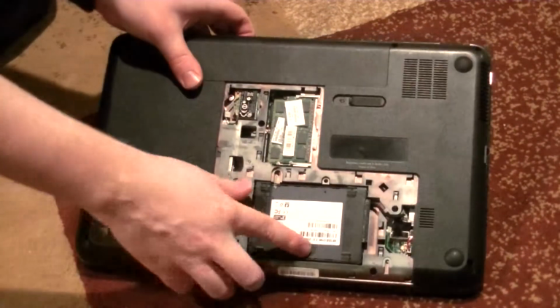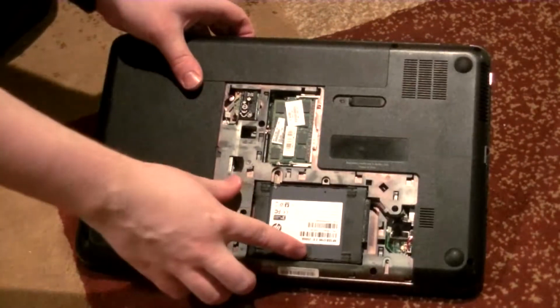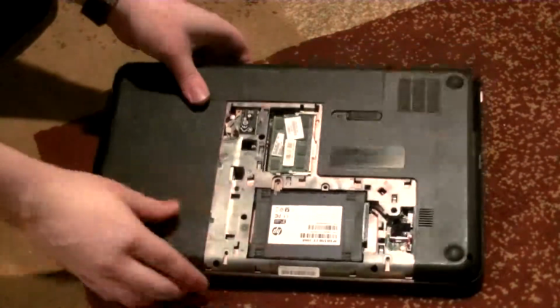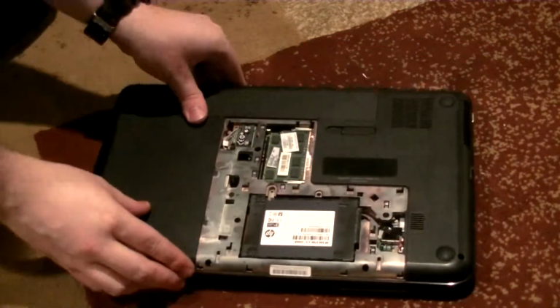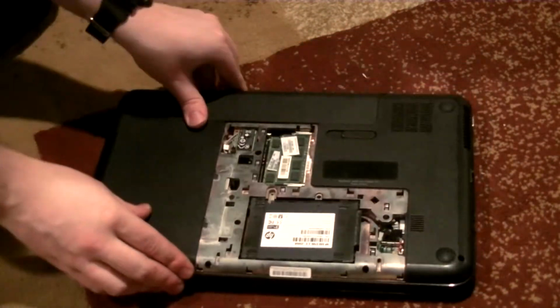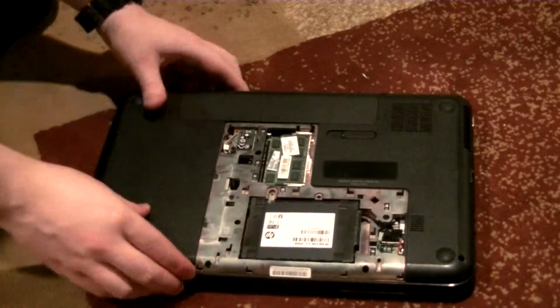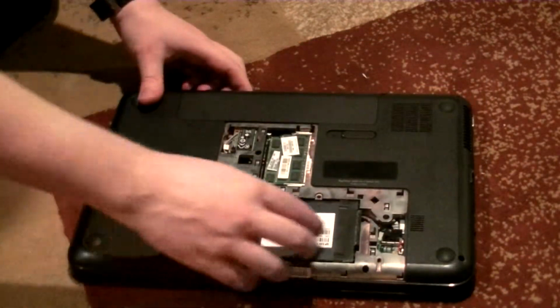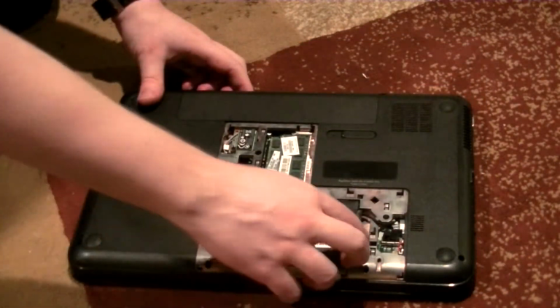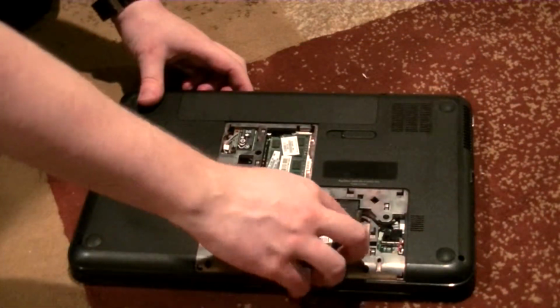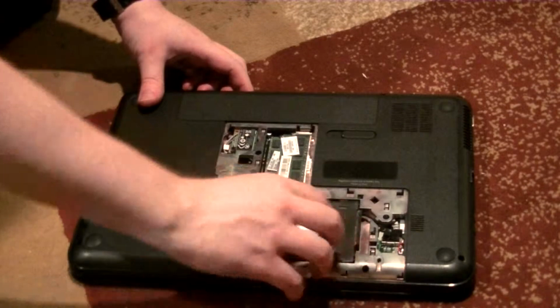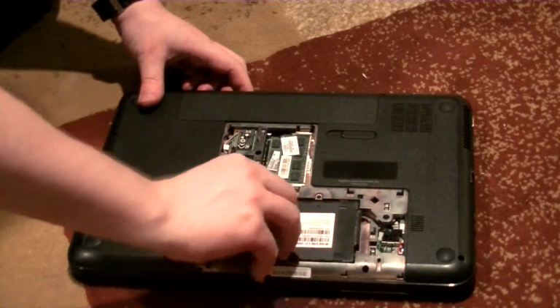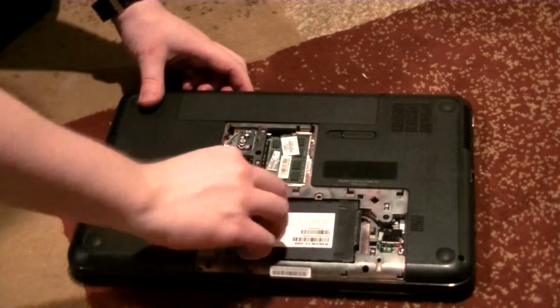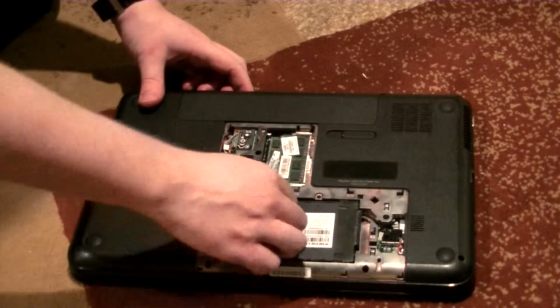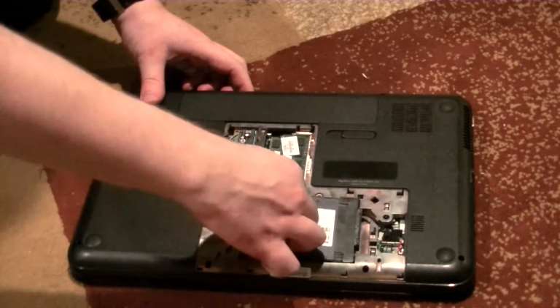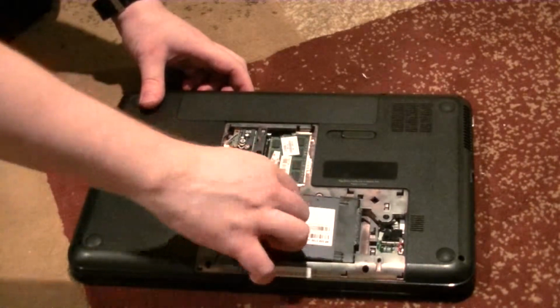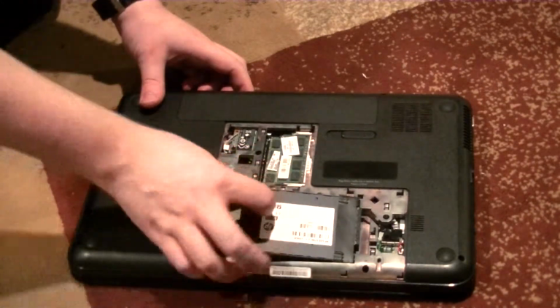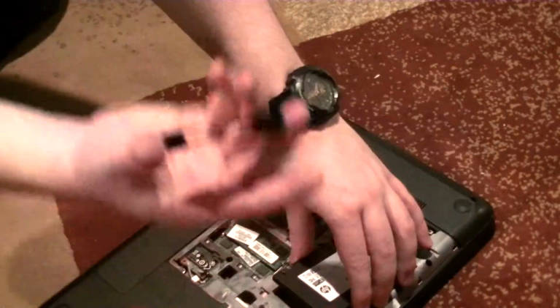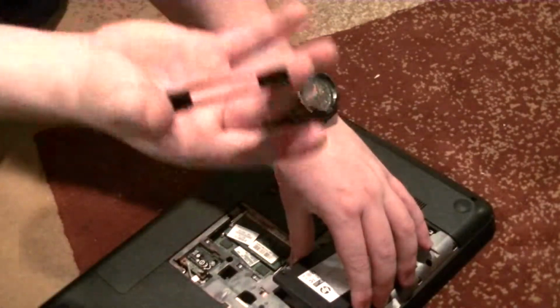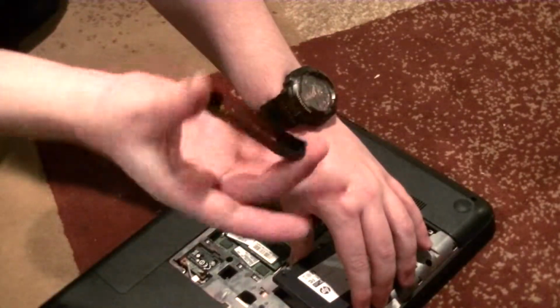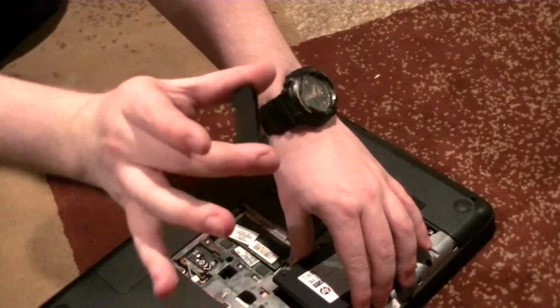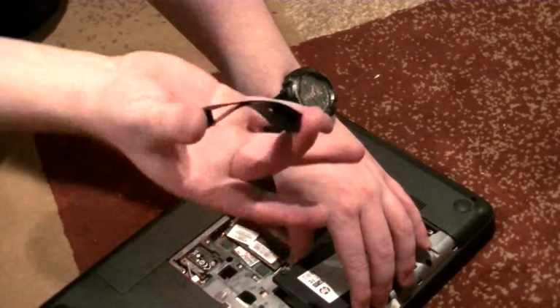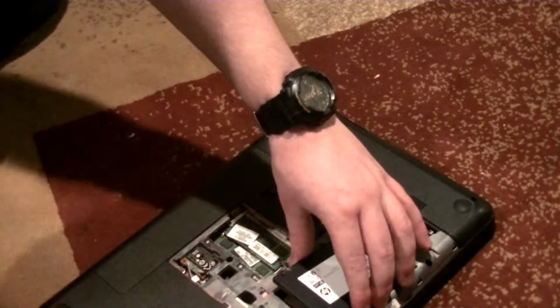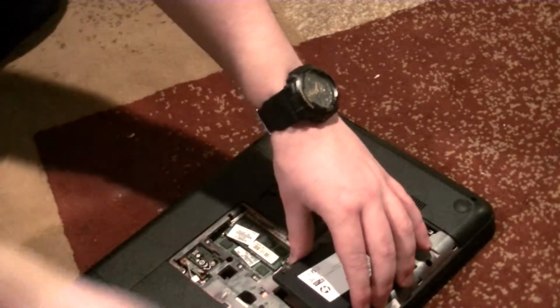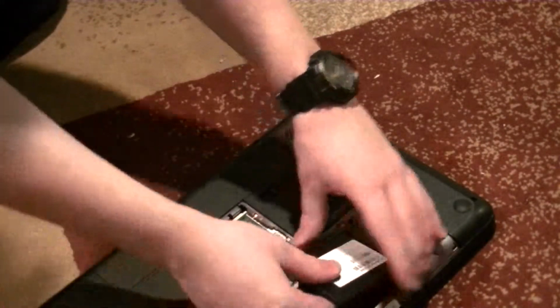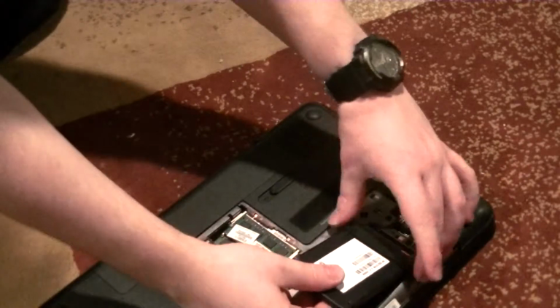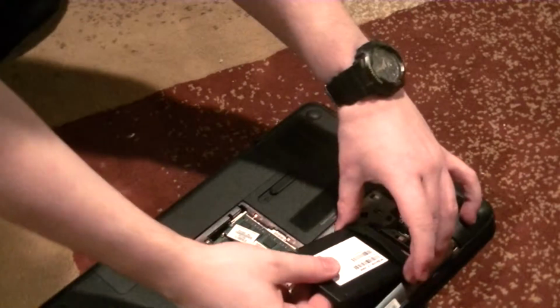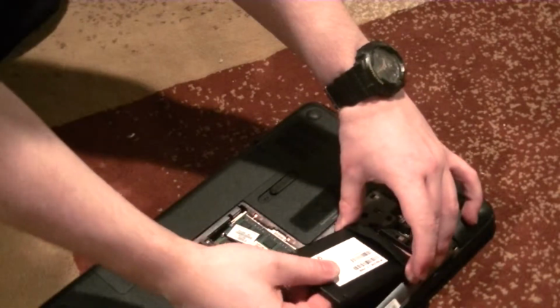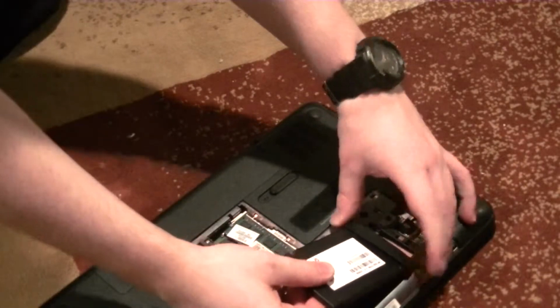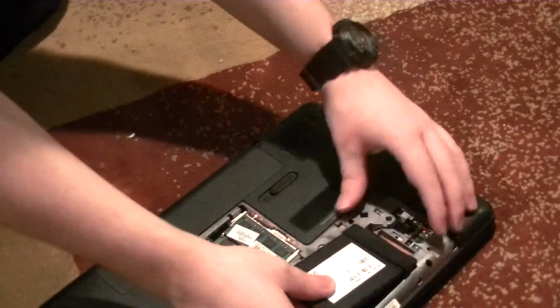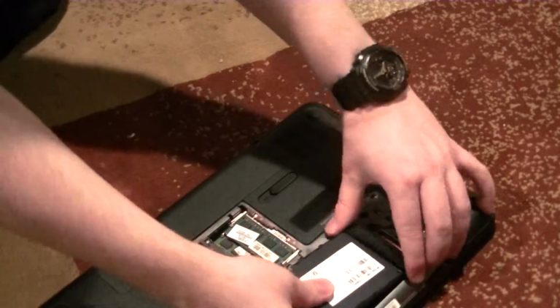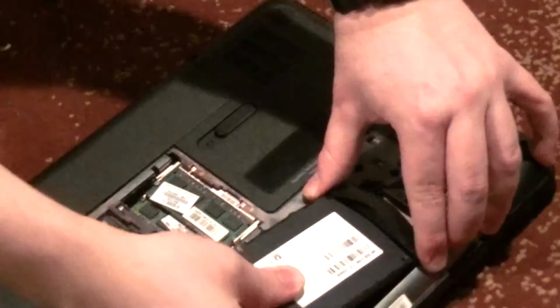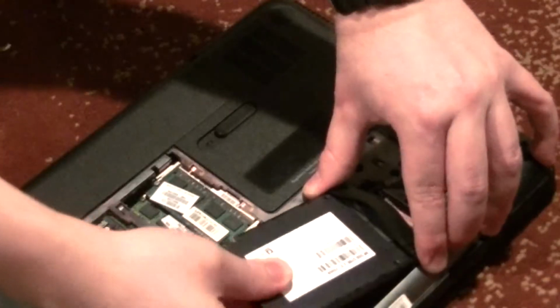Now locate the drive — it'll be pretty obvious where it is. In this notebook, it's placed in between a couple of rubber mounts, which are really quick and easy to take off, but in most cases the drive will be screwed in.